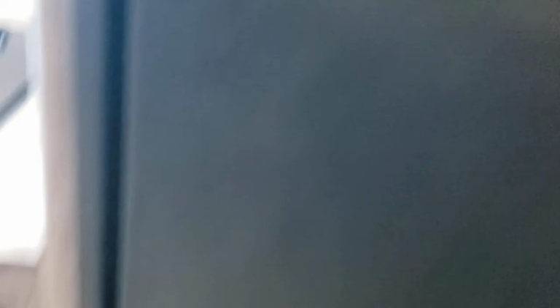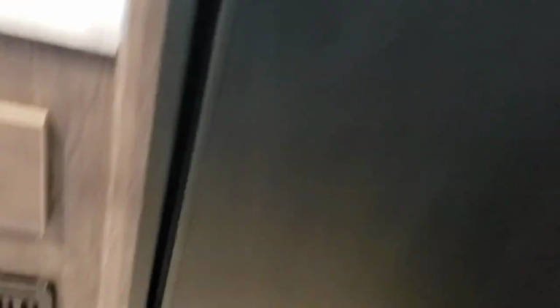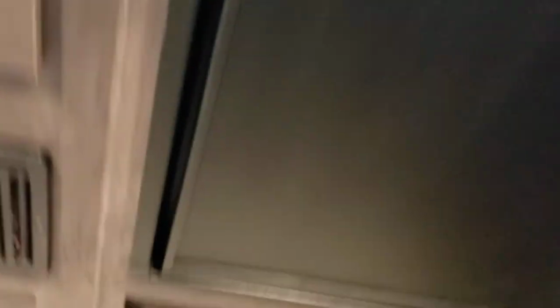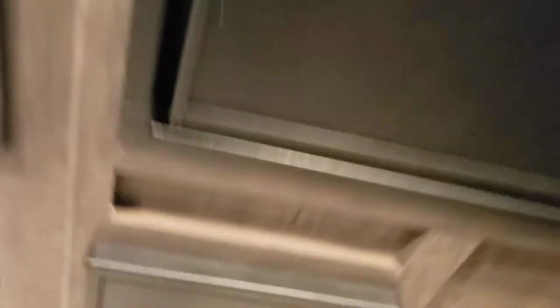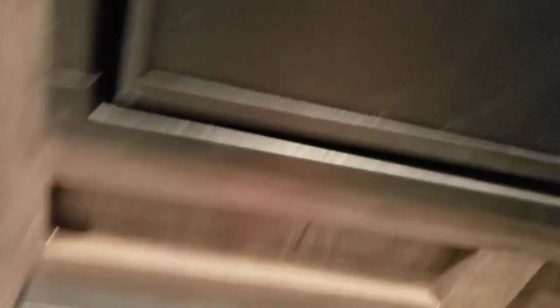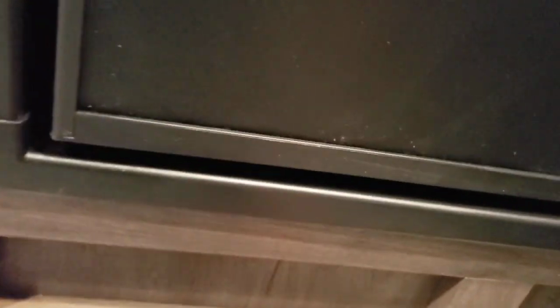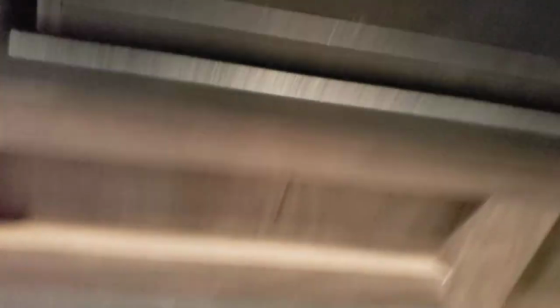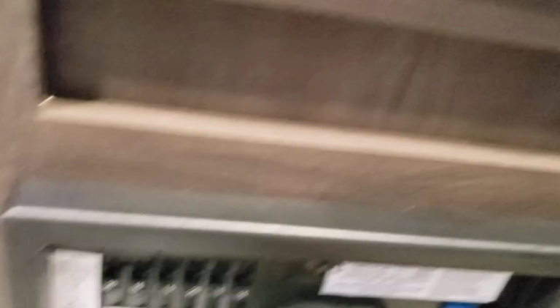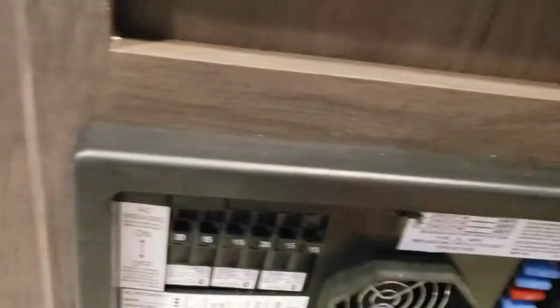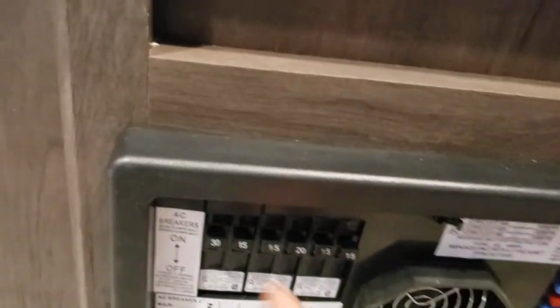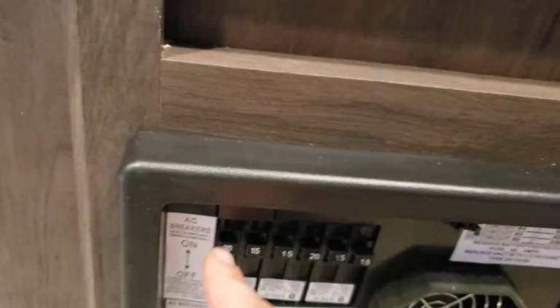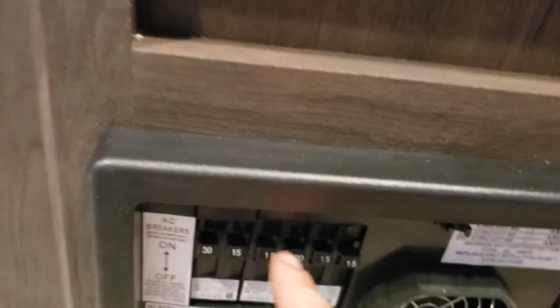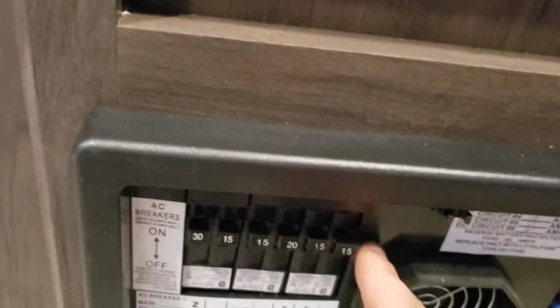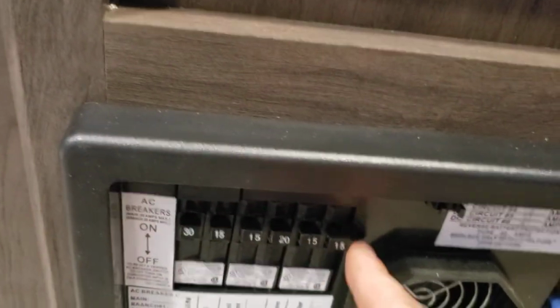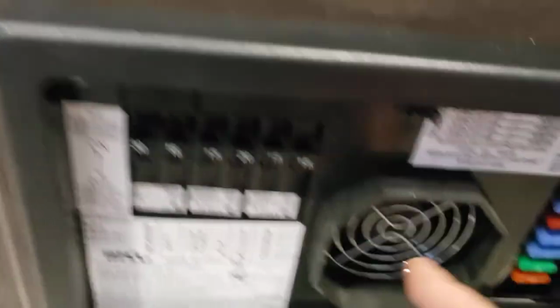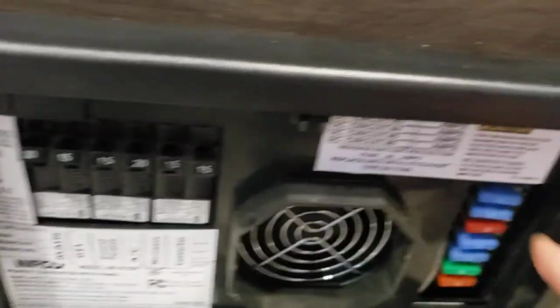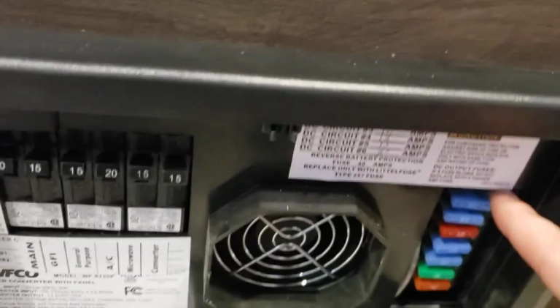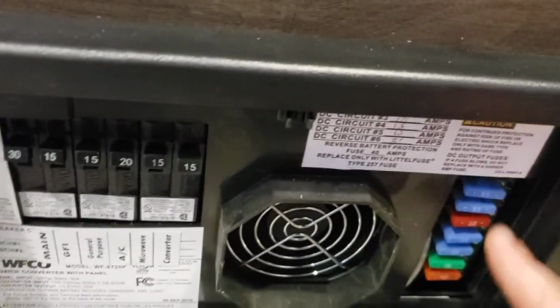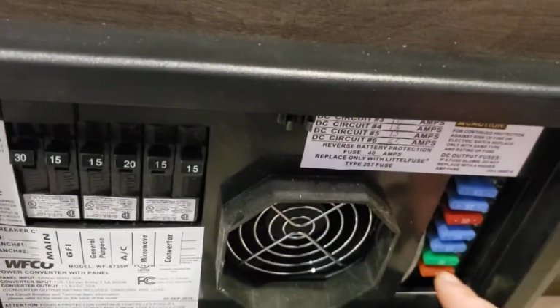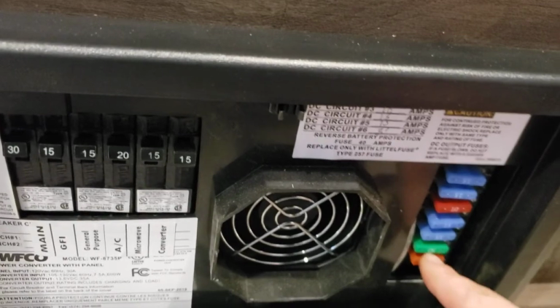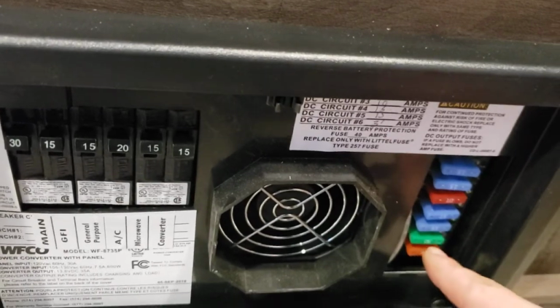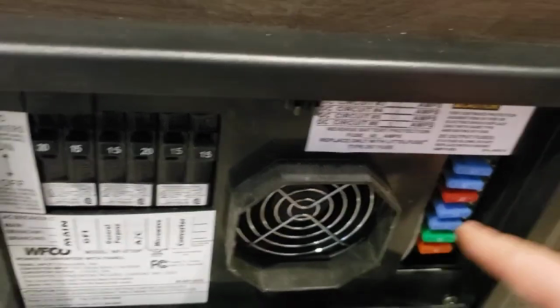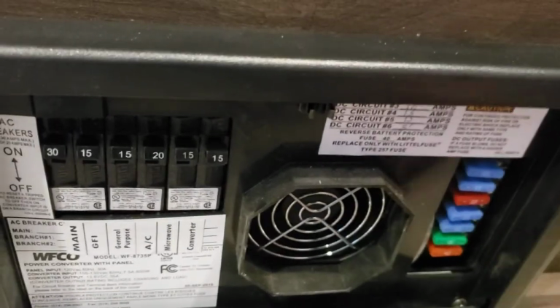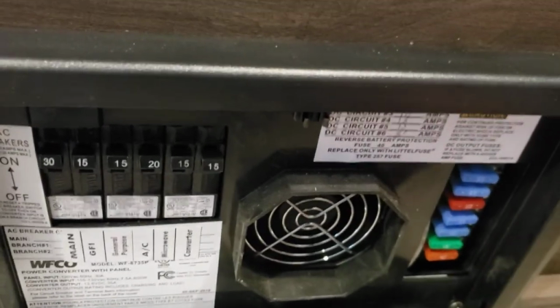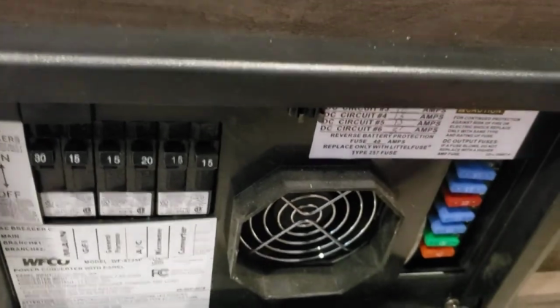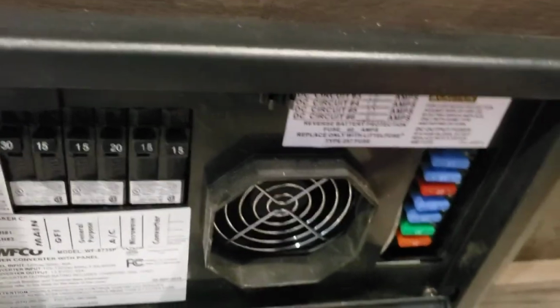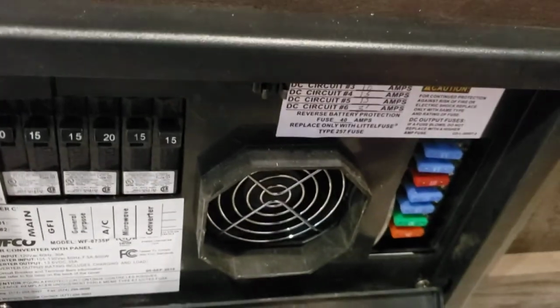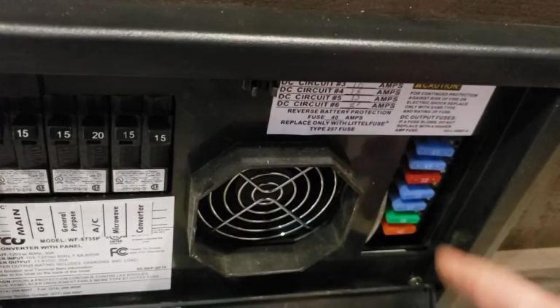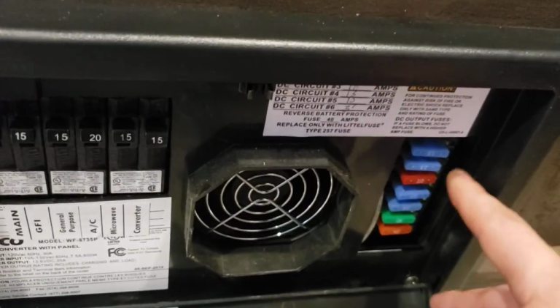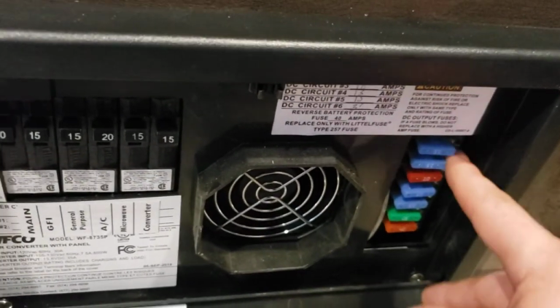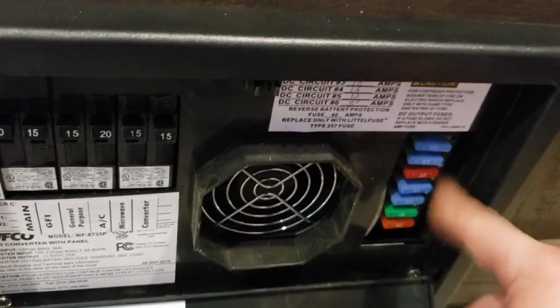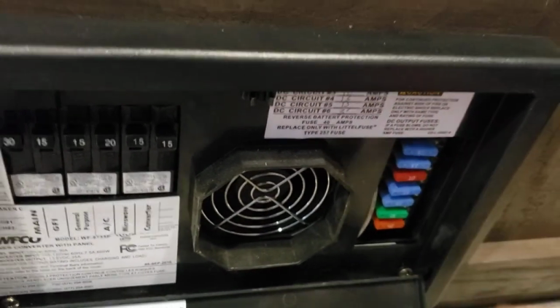Right below that is the breaker box — all your breakers for your 120-volt appliances and all your fuses for your 12-volt appliances. Definitely recommend carrying some spare fuses just in case.